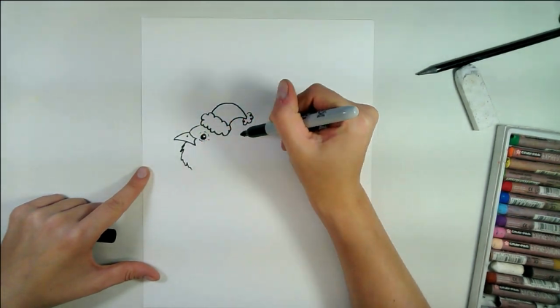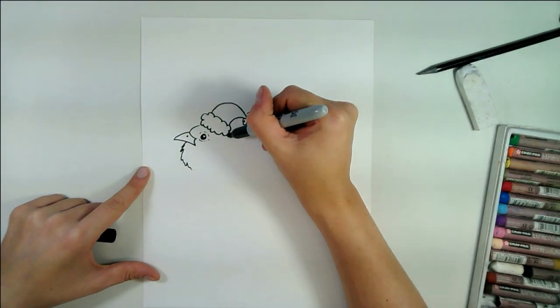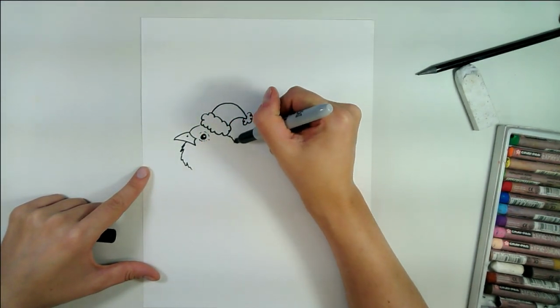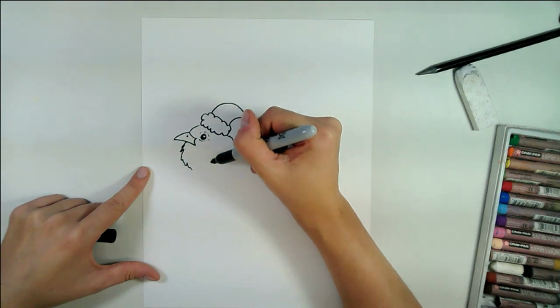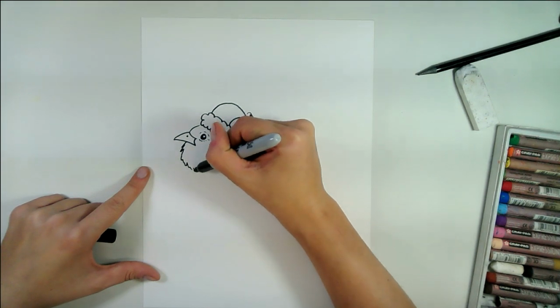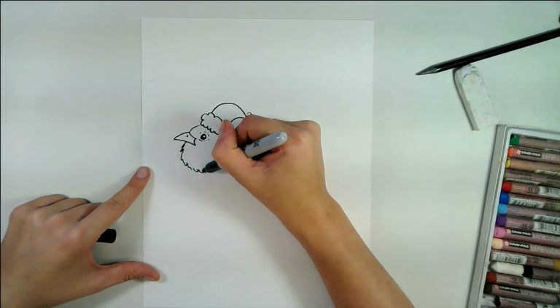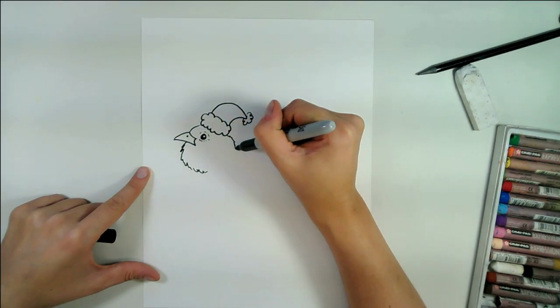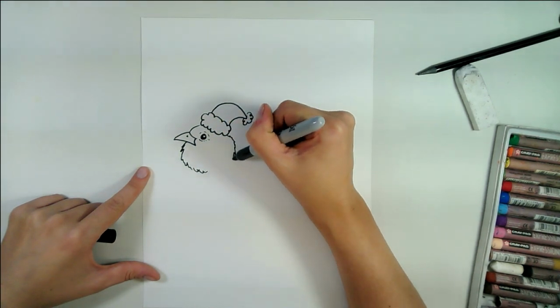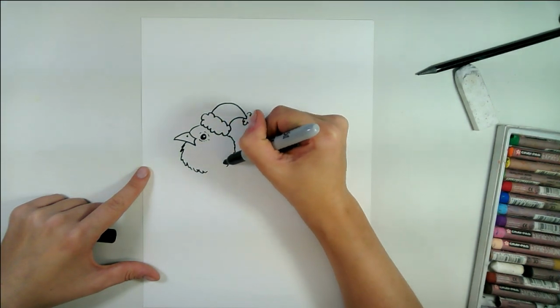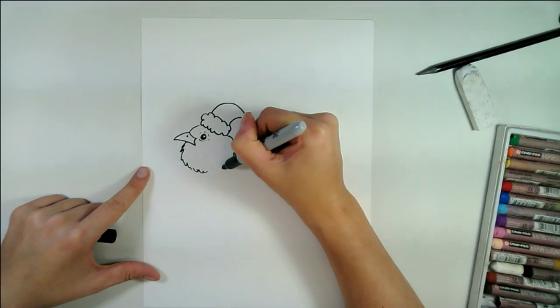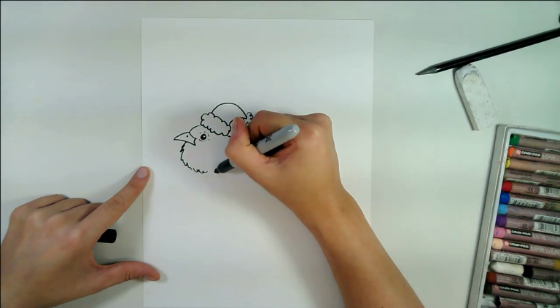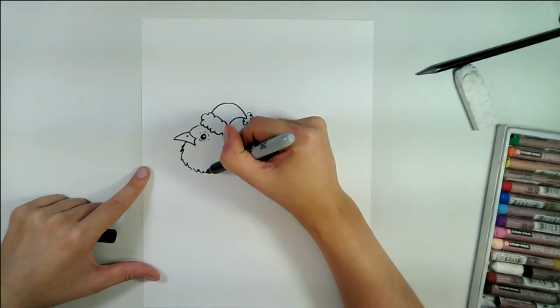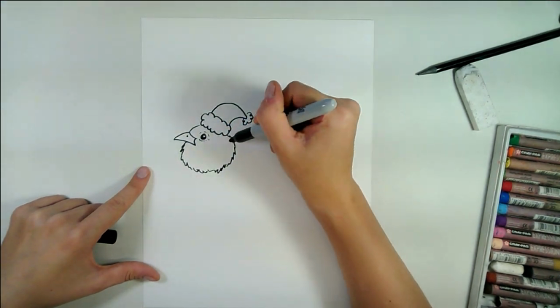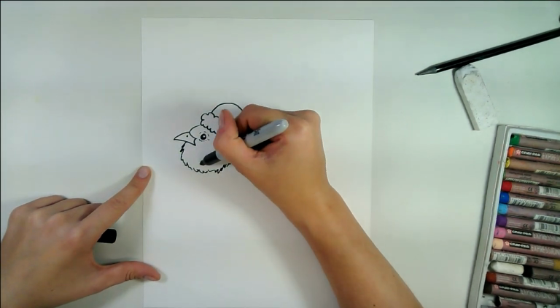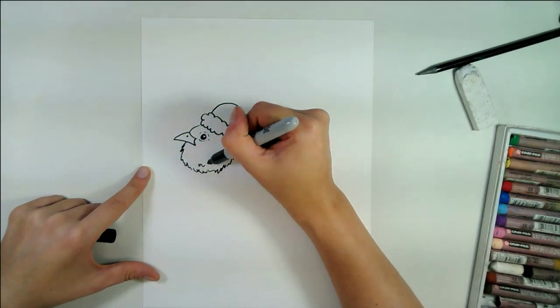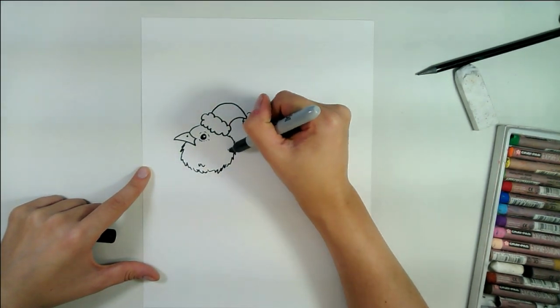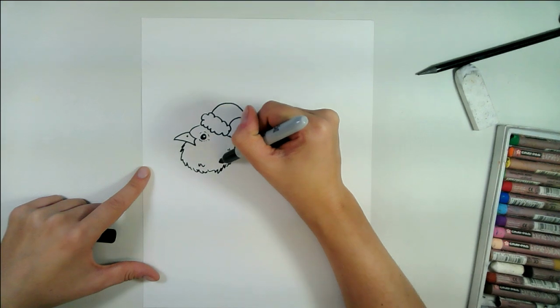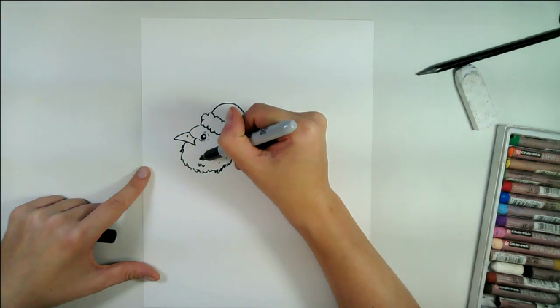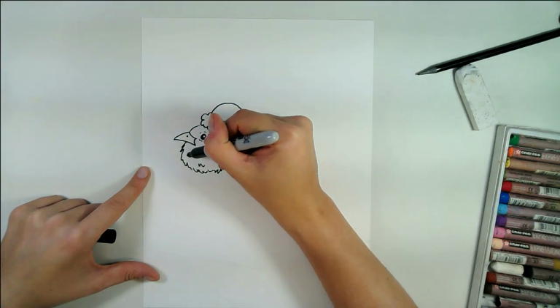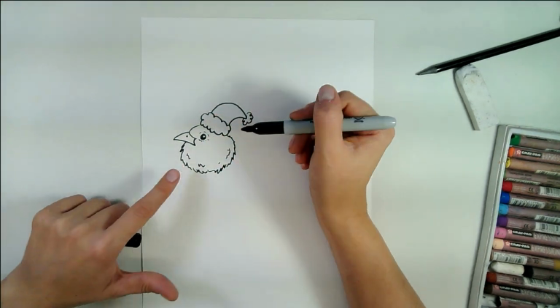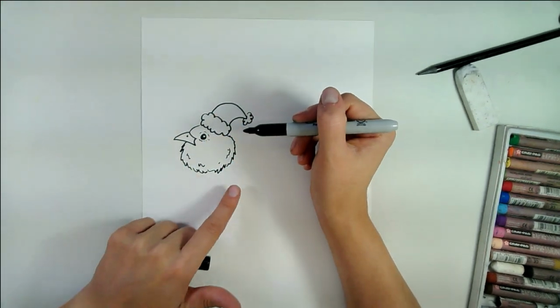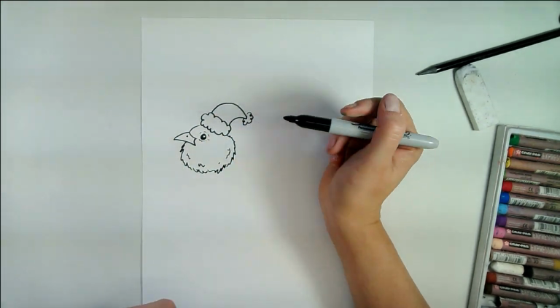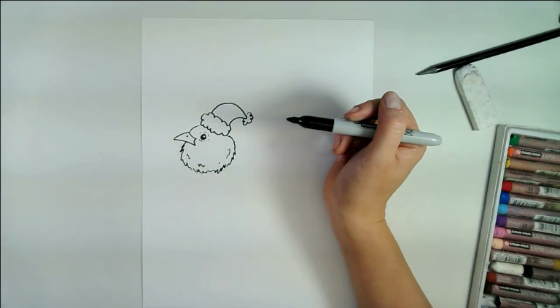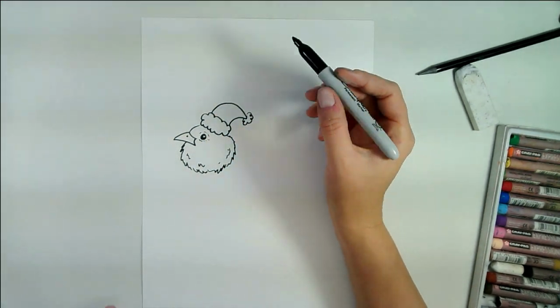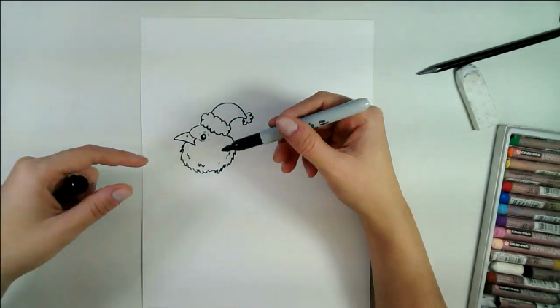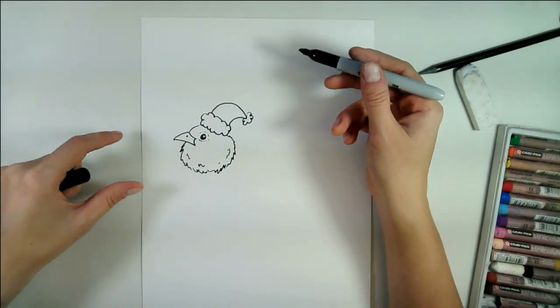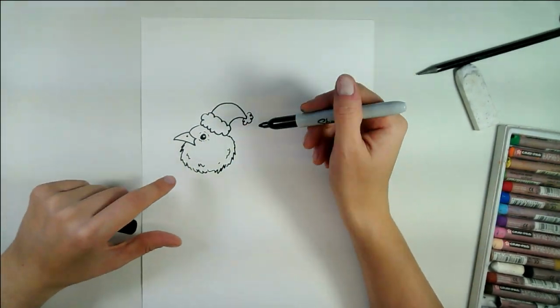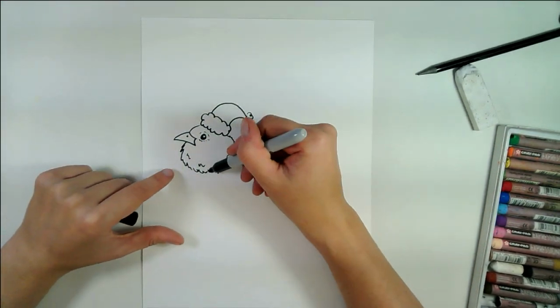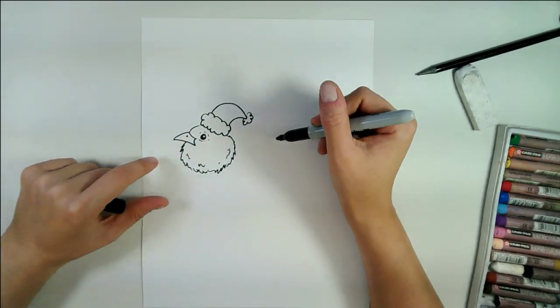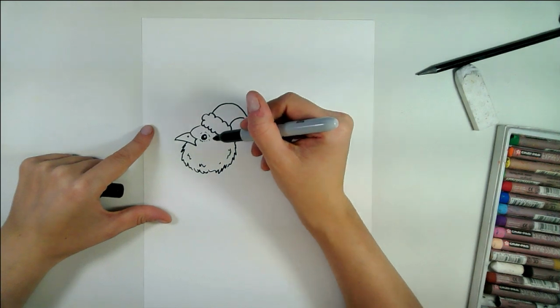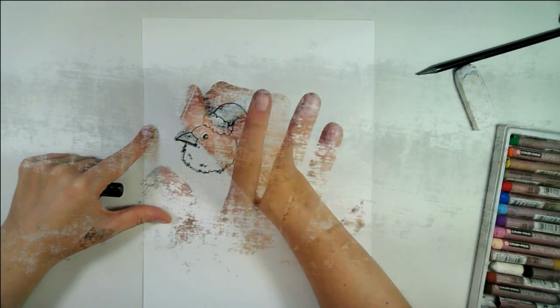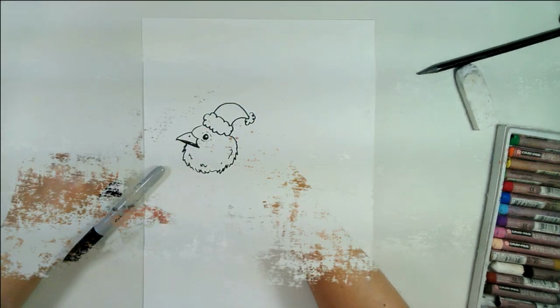This is a little puffy bird, because birds often puff themselves up to keep warm in the snow. So we're going to add some really little thin zigzag lines, very loose, to add some feather texture.